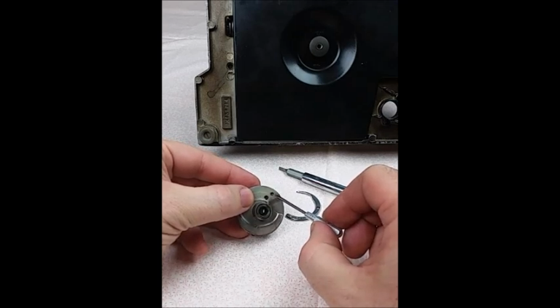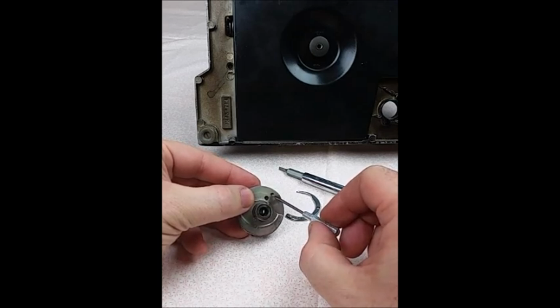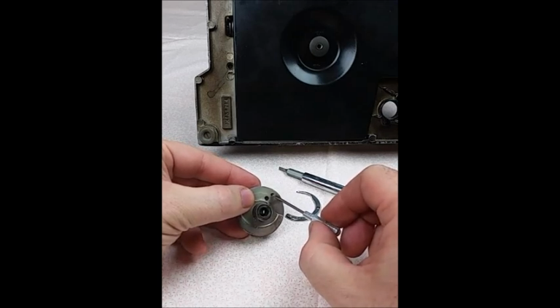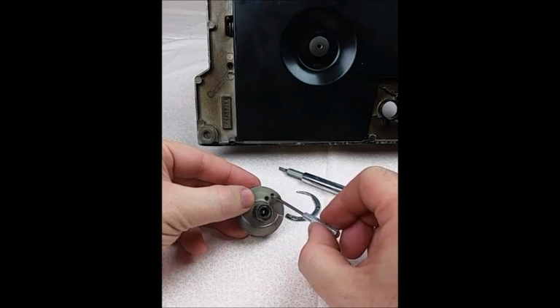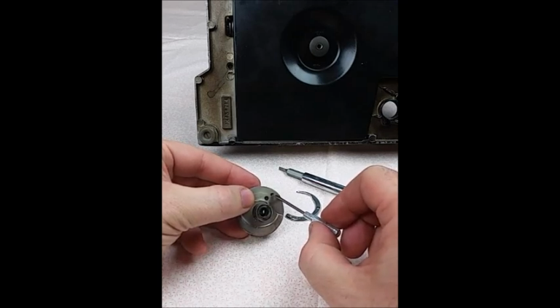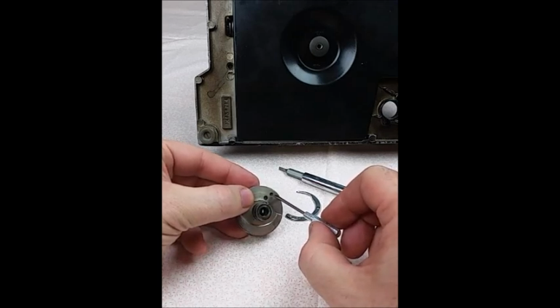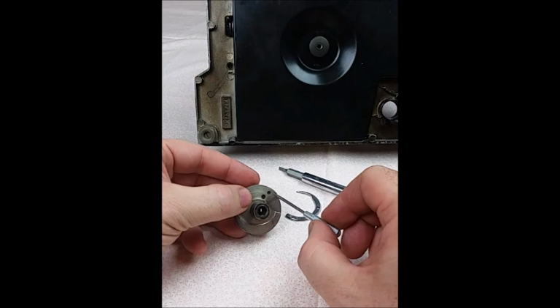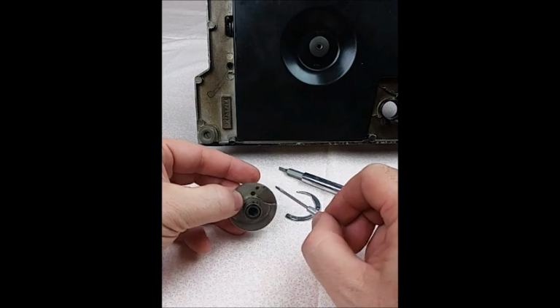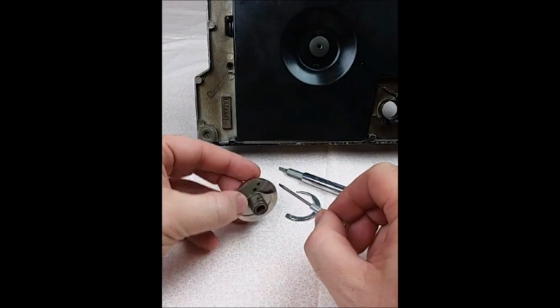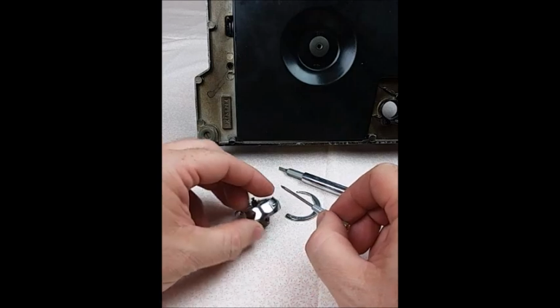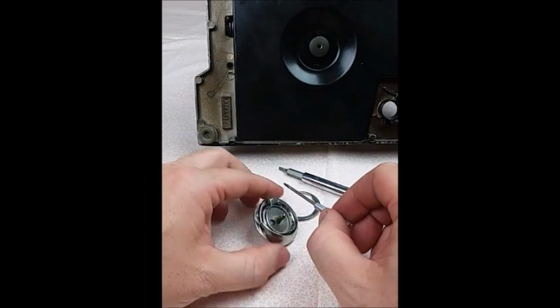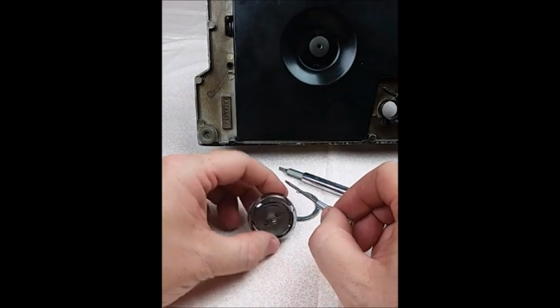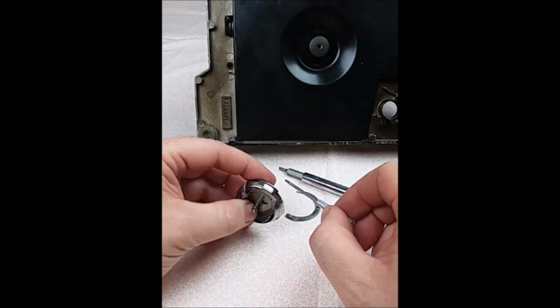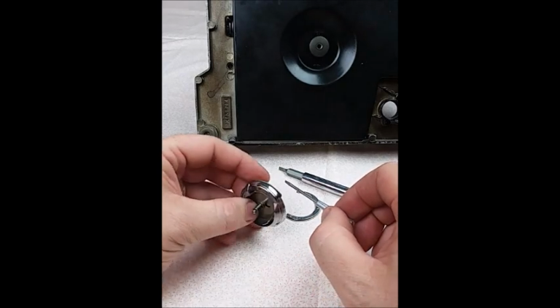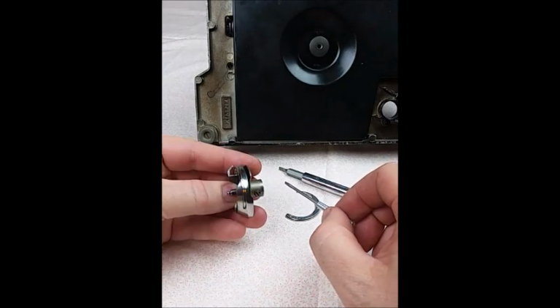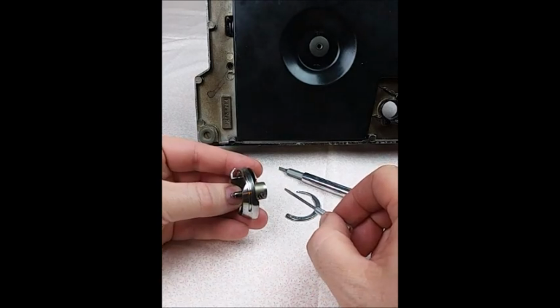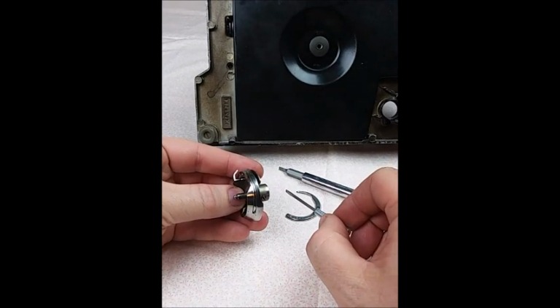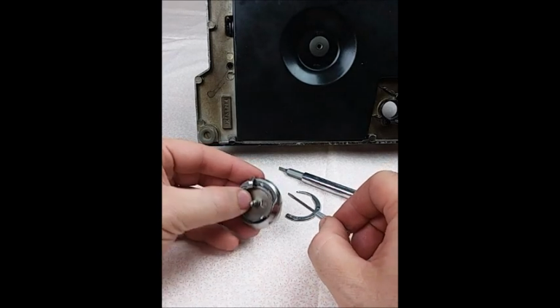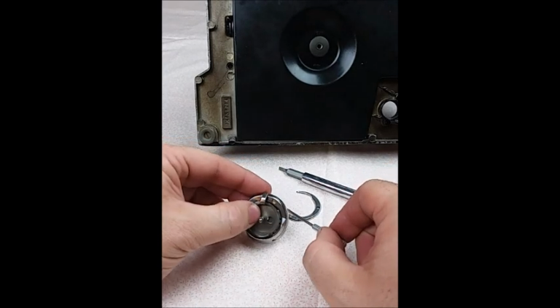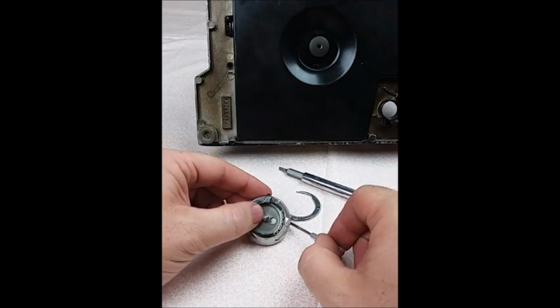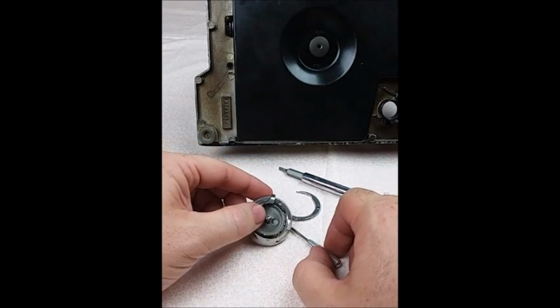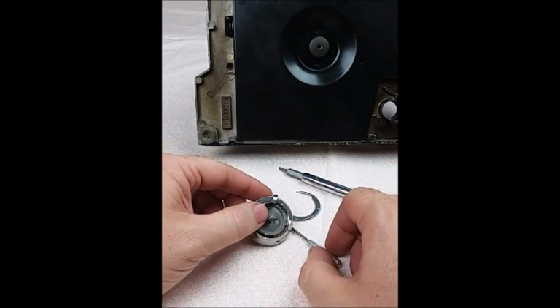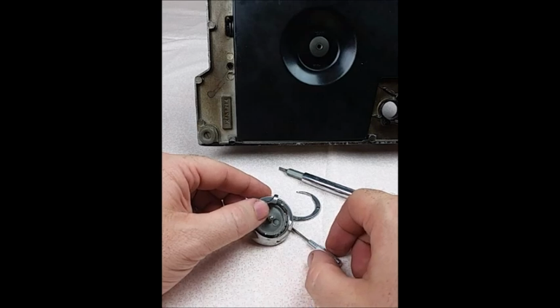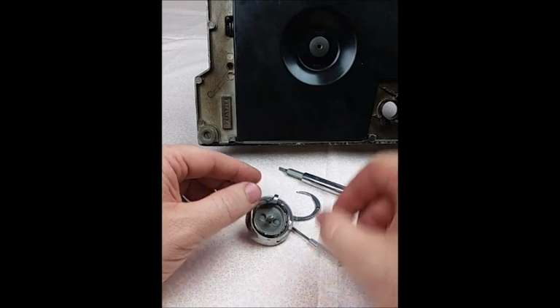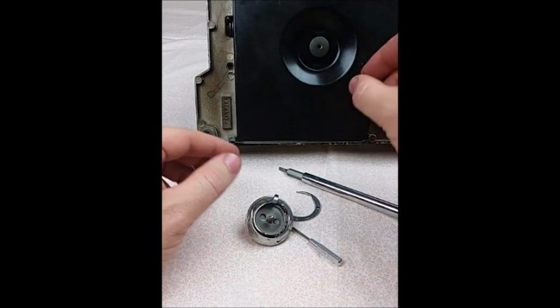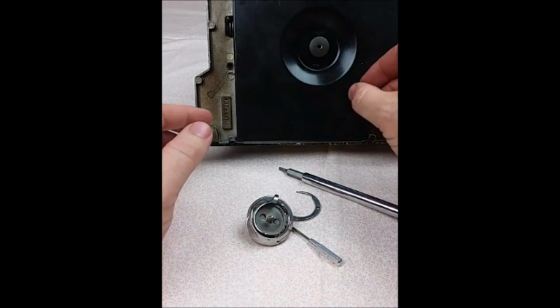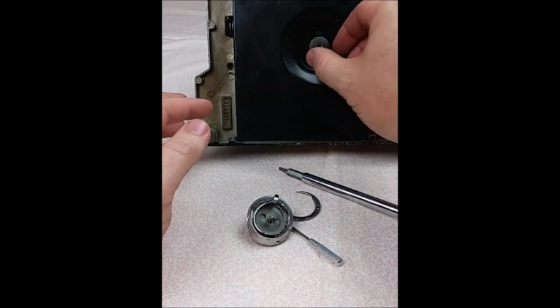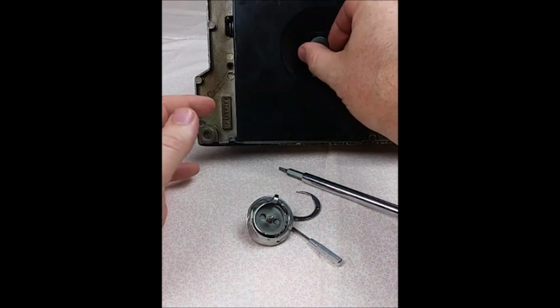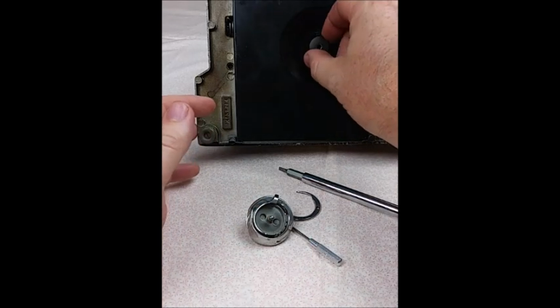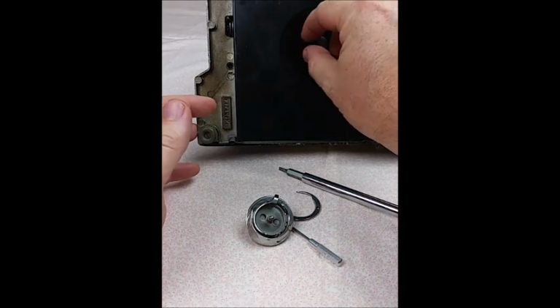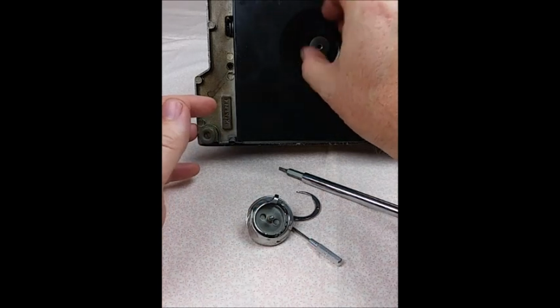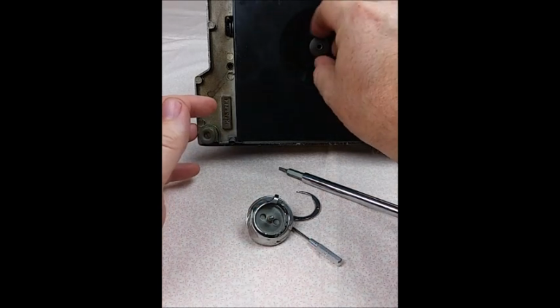In order to get to the one on the back, it is required that the hook assembly come completely off the machine. I'm going to show you how to do that, and I'll also show you how to put it back together and keep the machine in time.